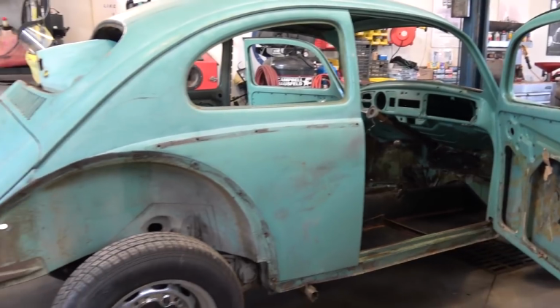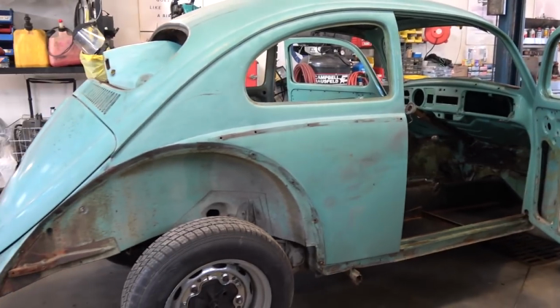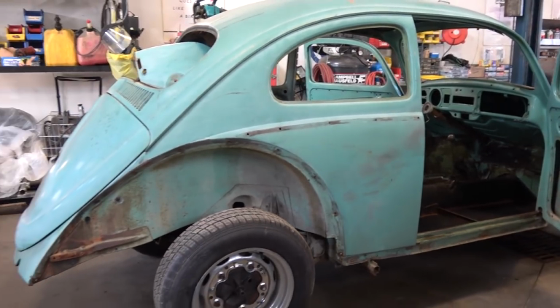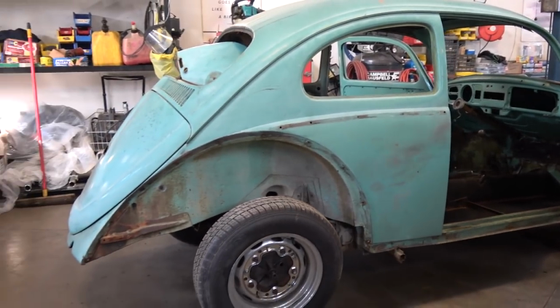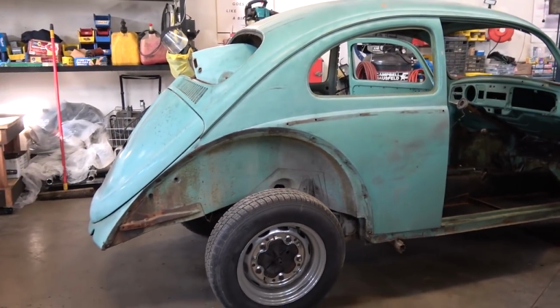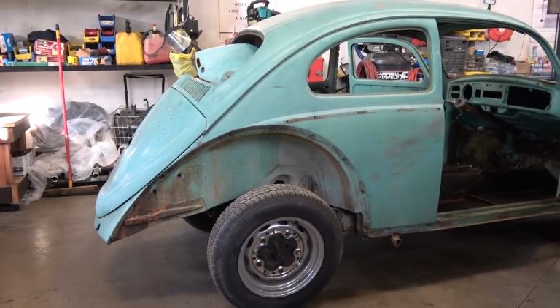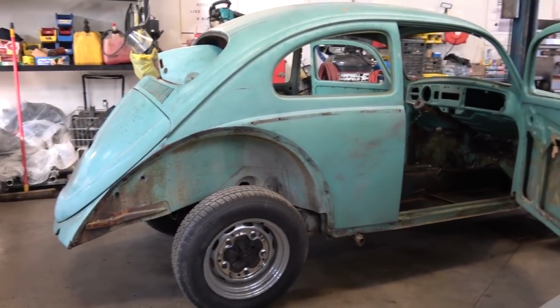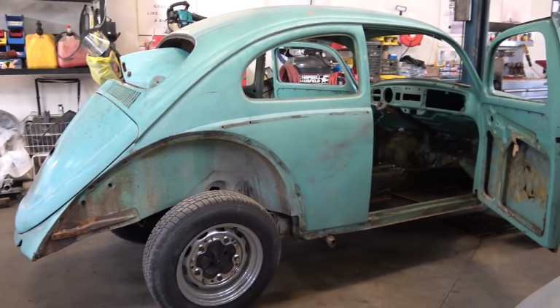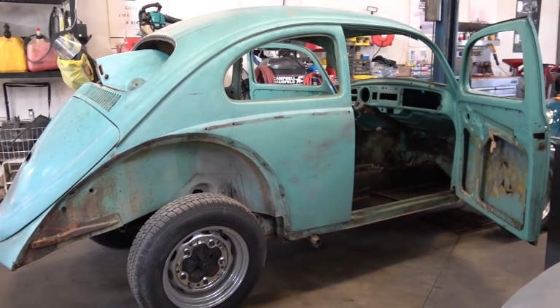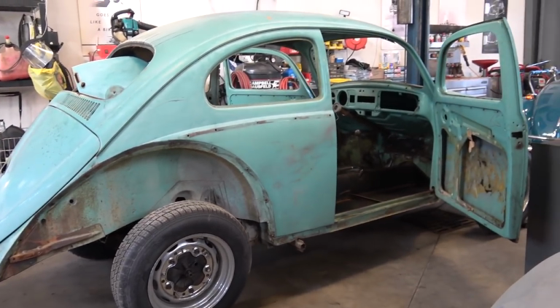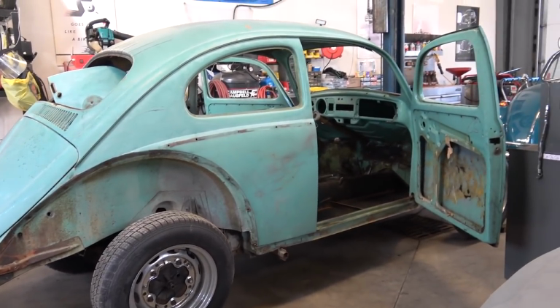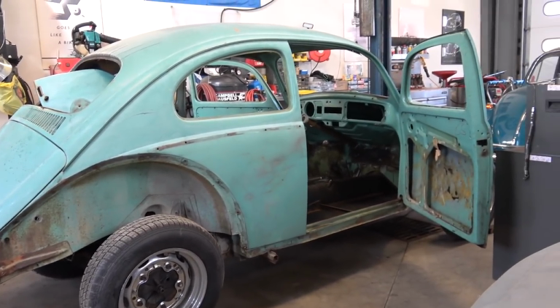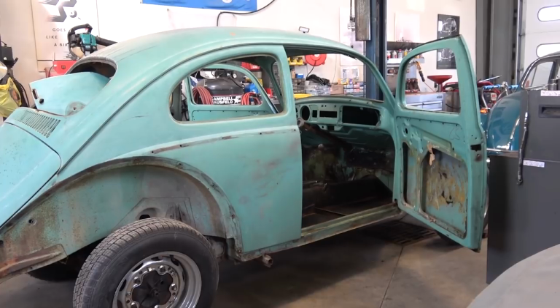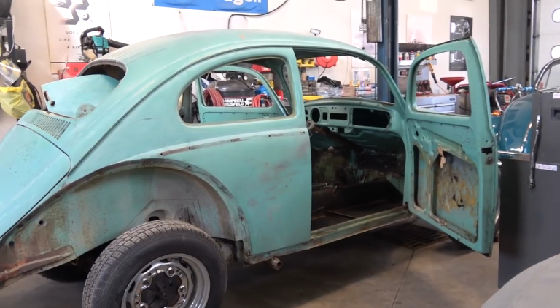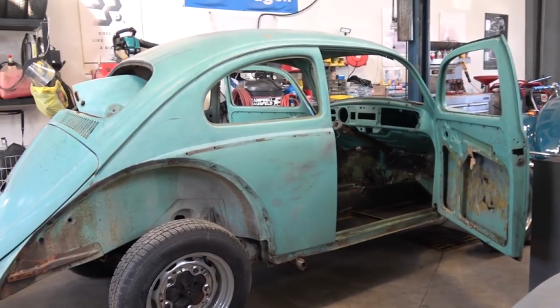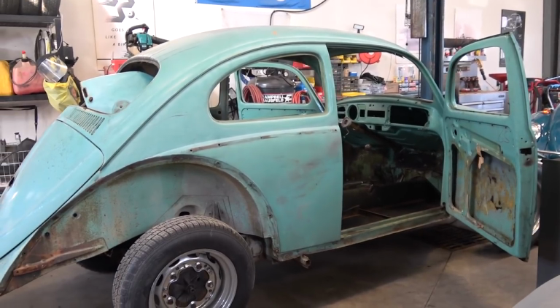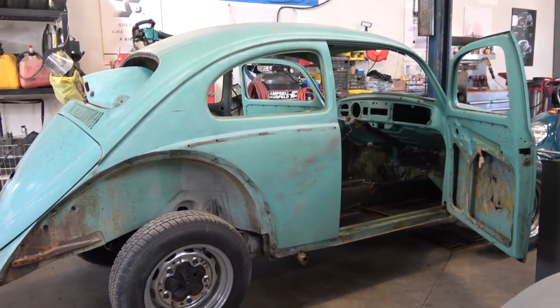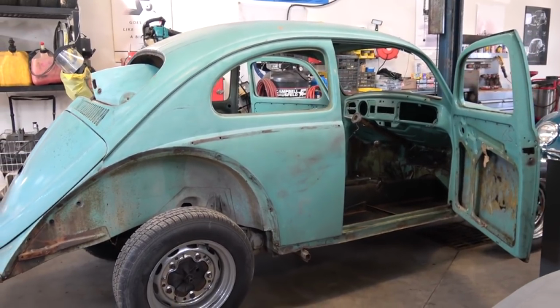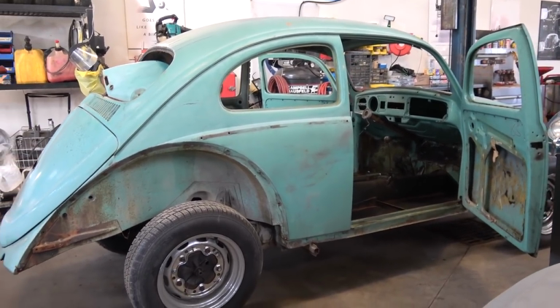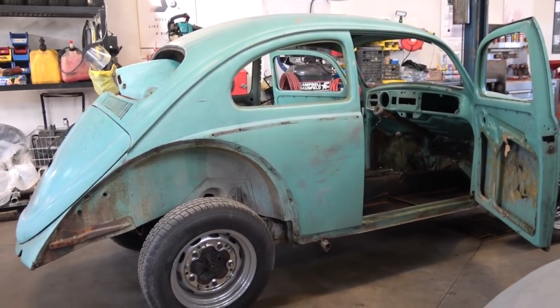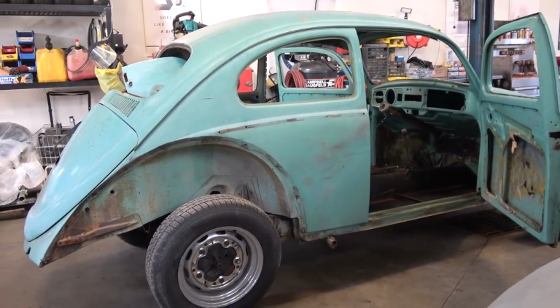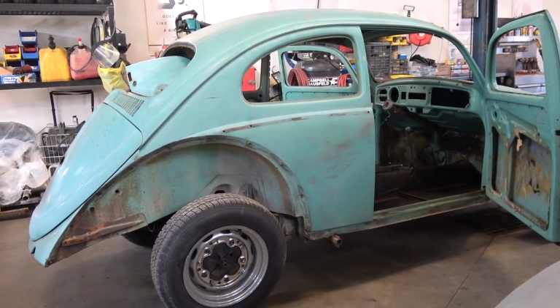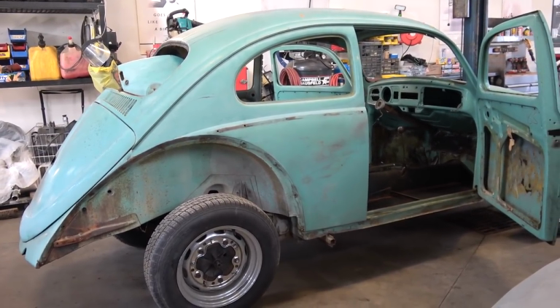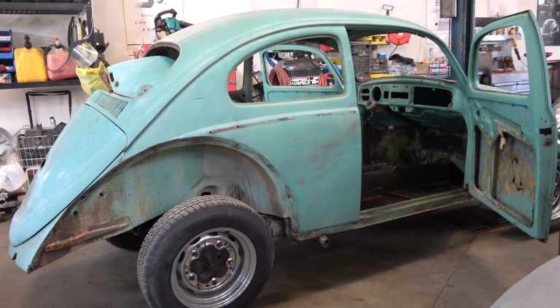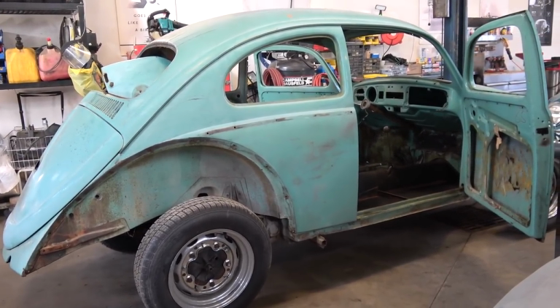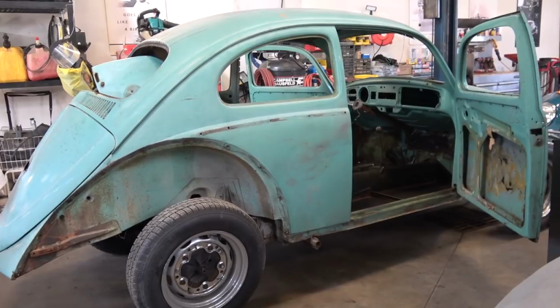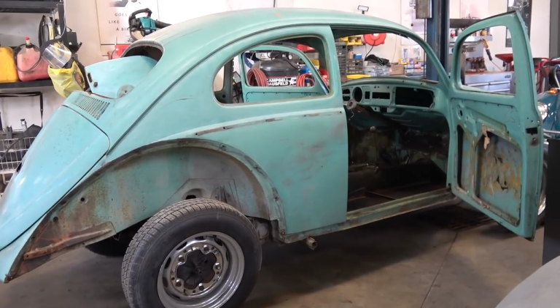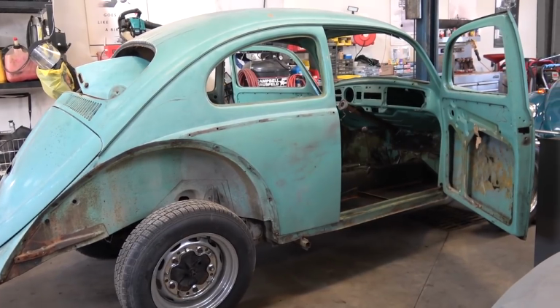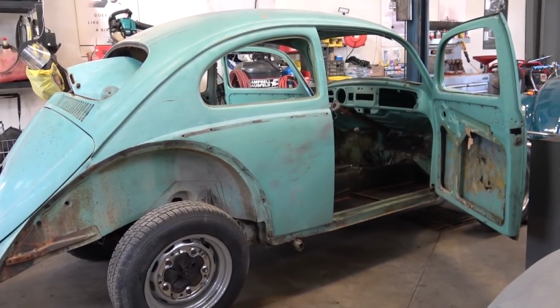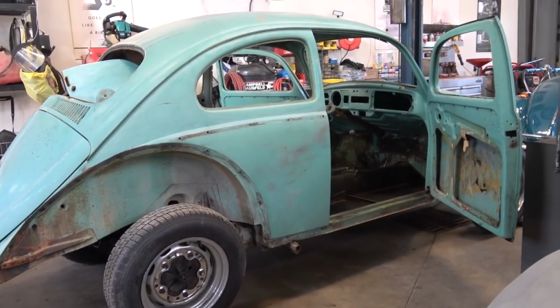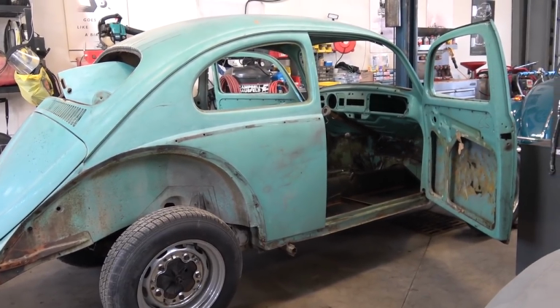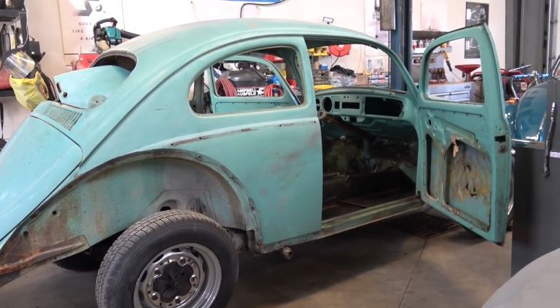This is a Build-A-Bug project that we're doing for a cool girl named Lori from out in California. She shipped this over to us, so we're building this for her from the ground up, taking it off the chassis. We just finished gutting it and we're going to send it out for media blast.